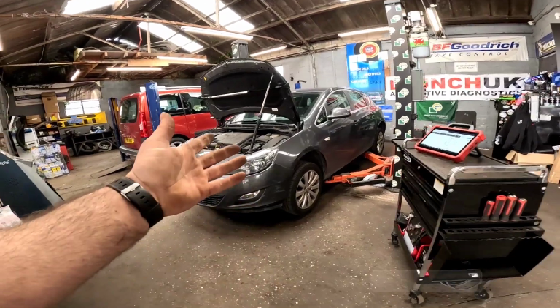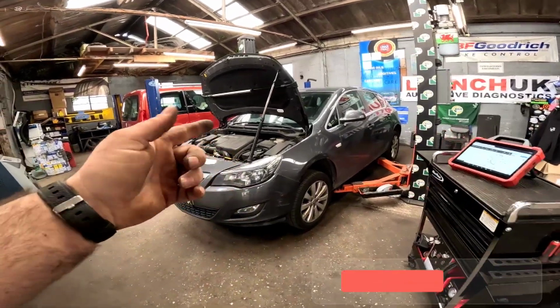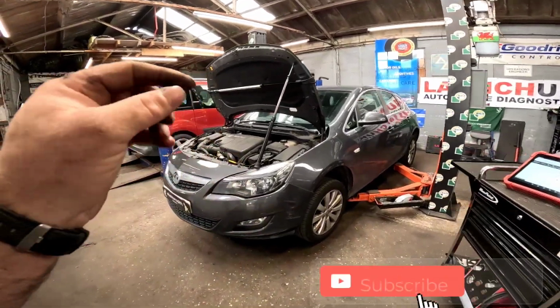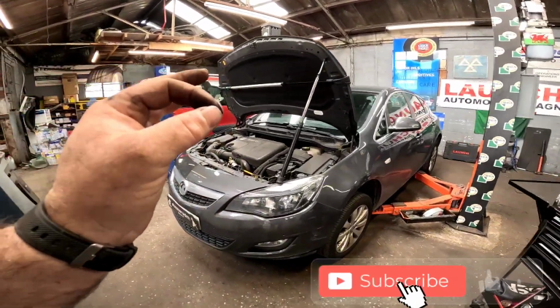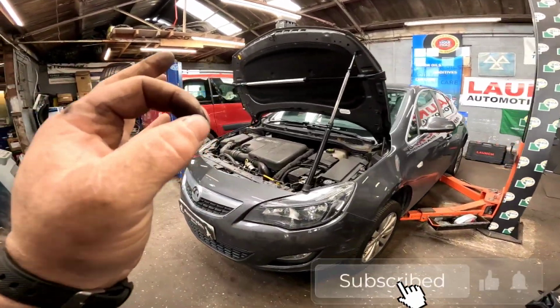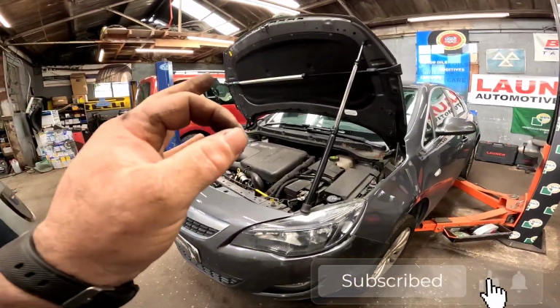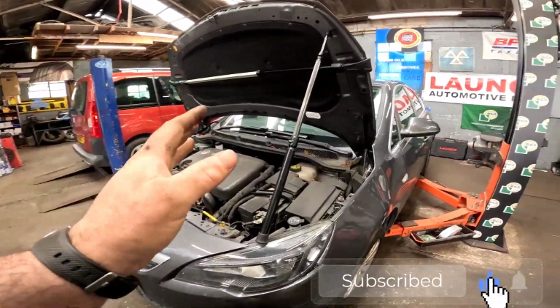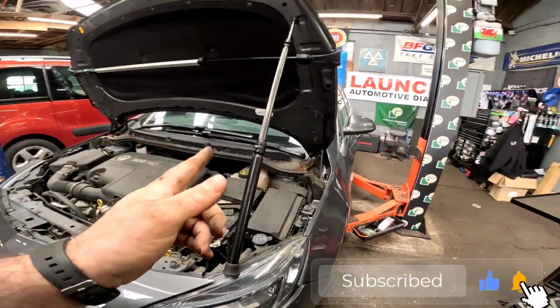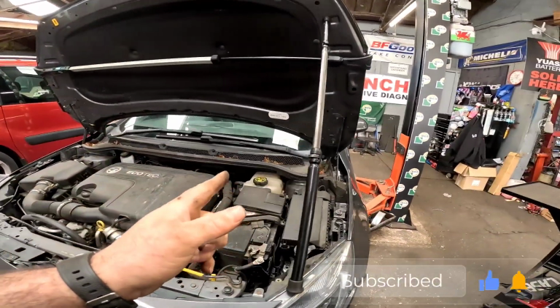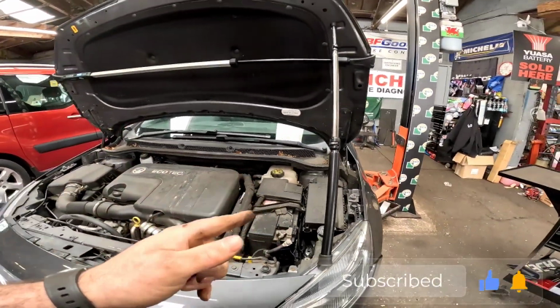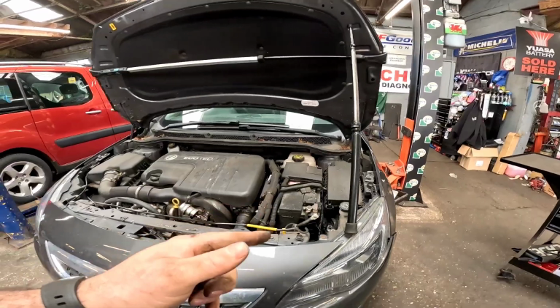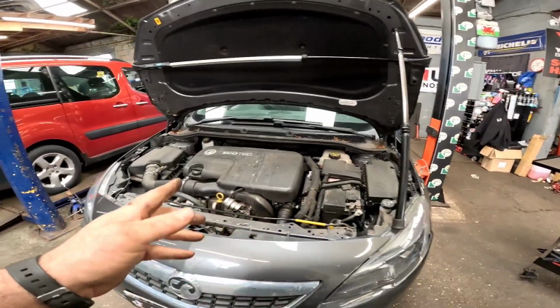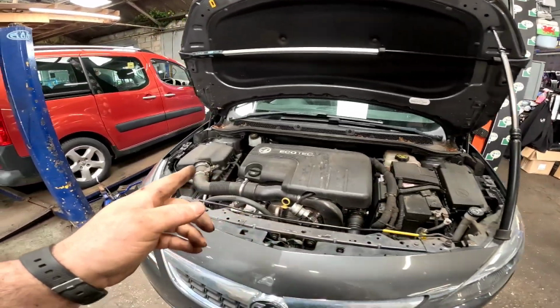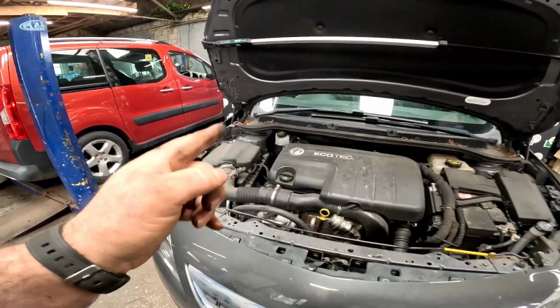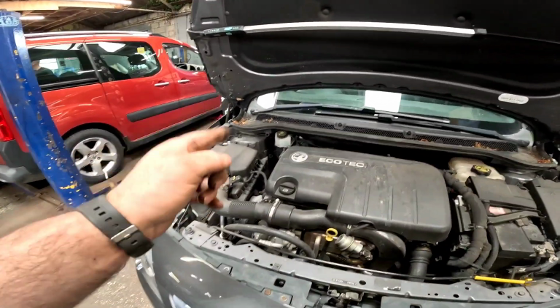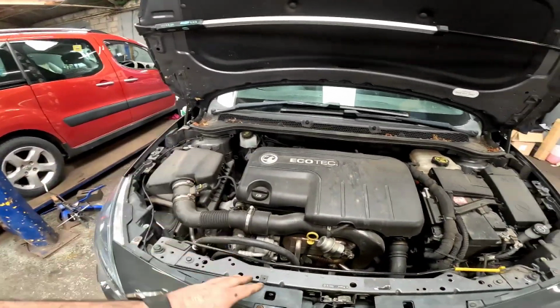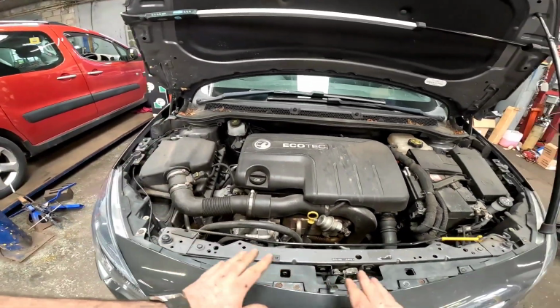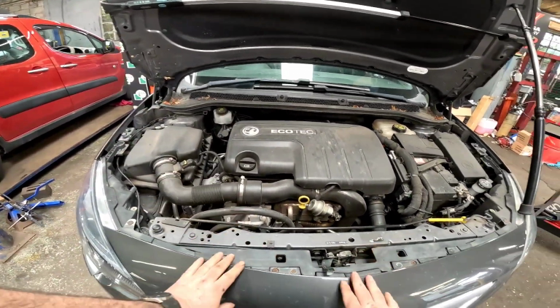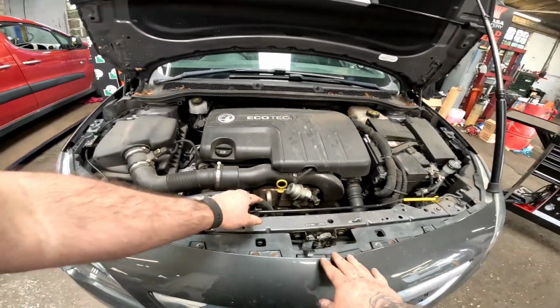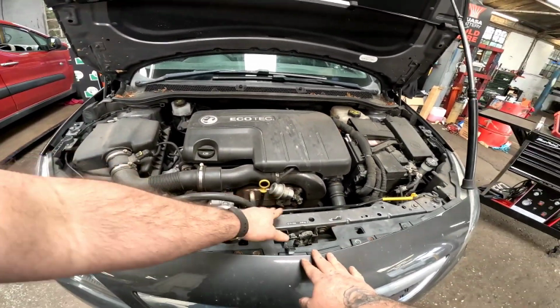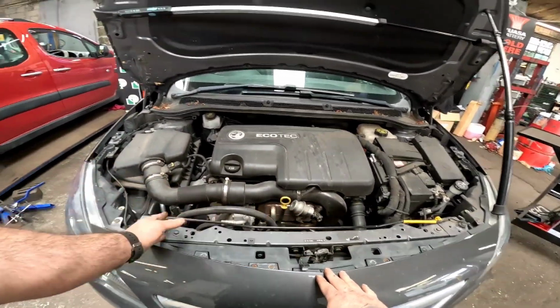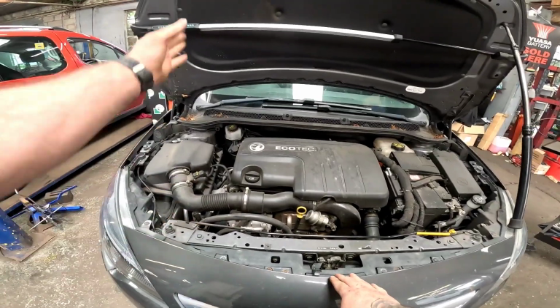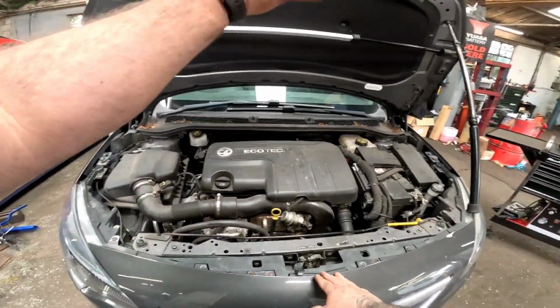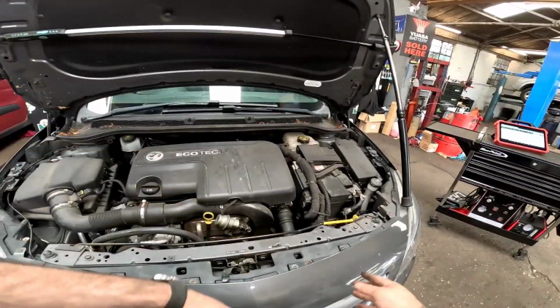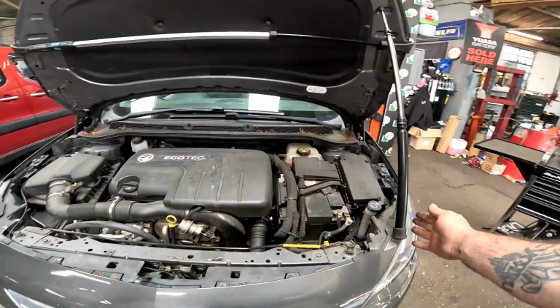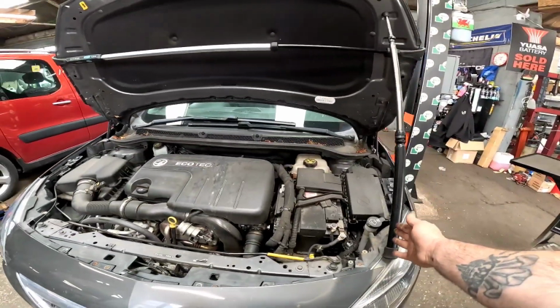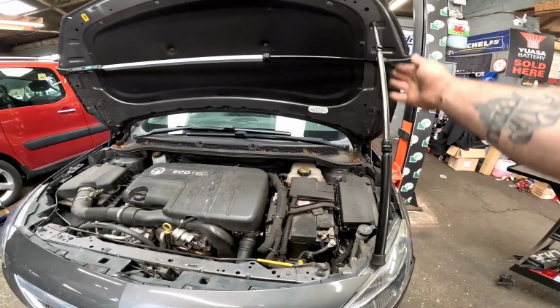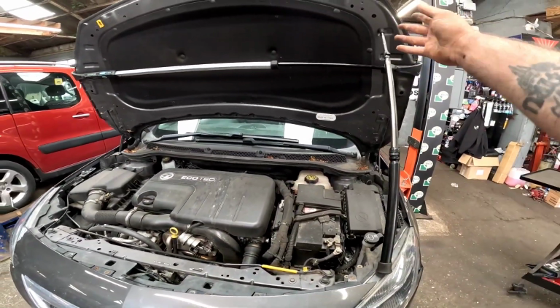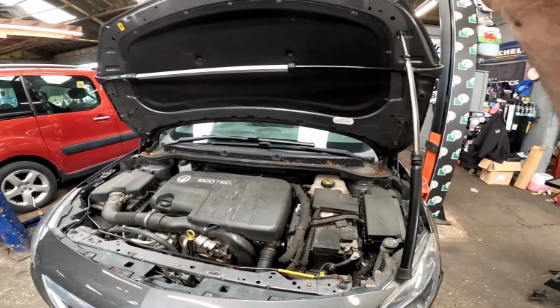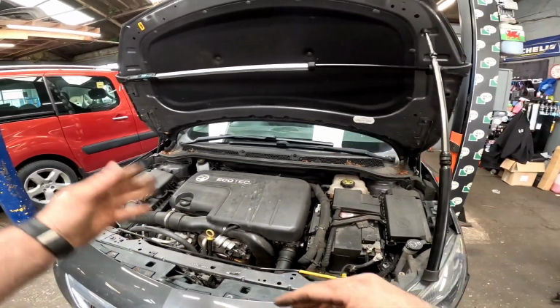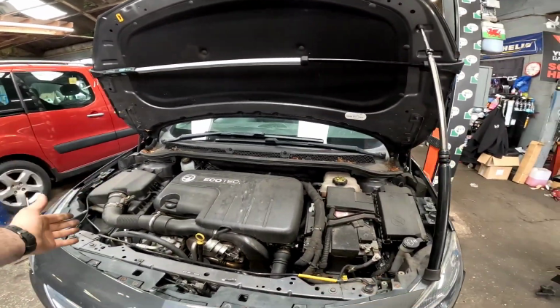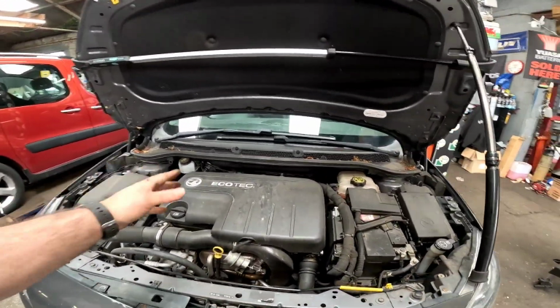Welcome. We have a Vauxhall Astra J 1.7 CDTi EcoFlex and we're going to be putting a timing belt on it. The first thing I've done is get the bonnet out of the way and use my own bonnet prop to hold it up, because you don't want that in the way while doing a timing belt.